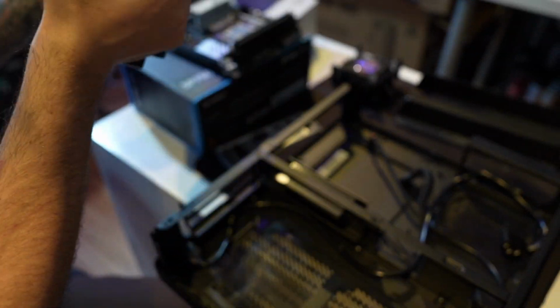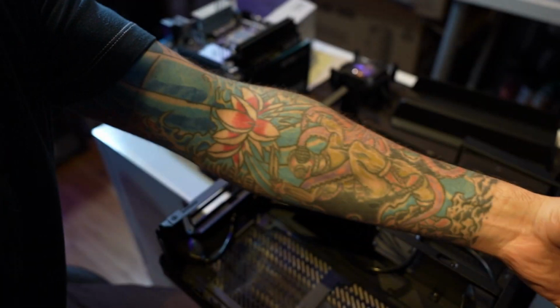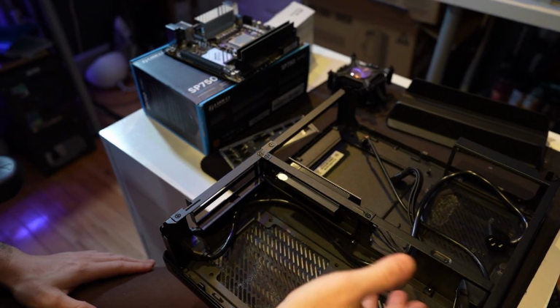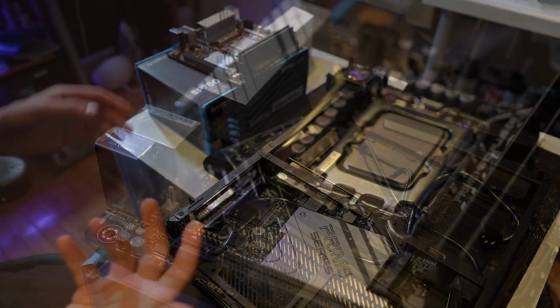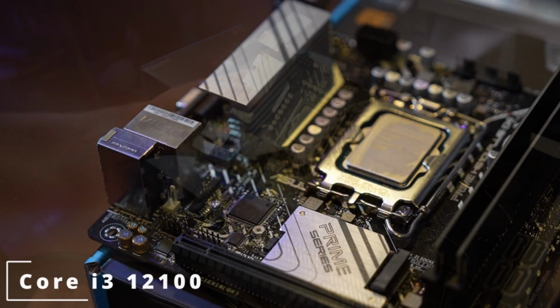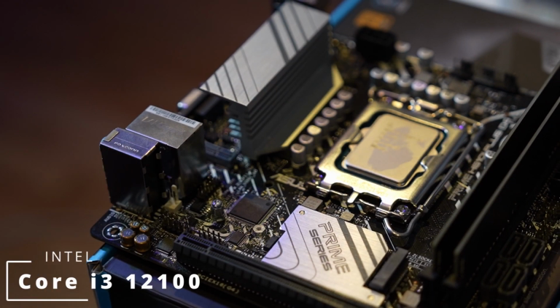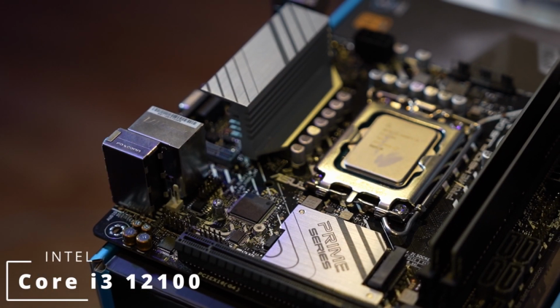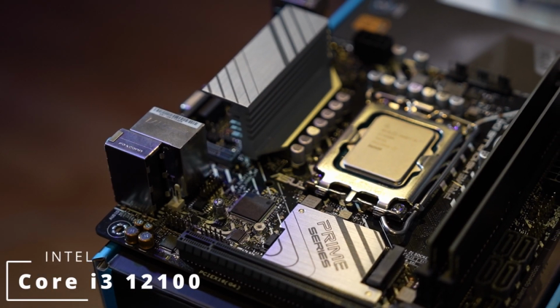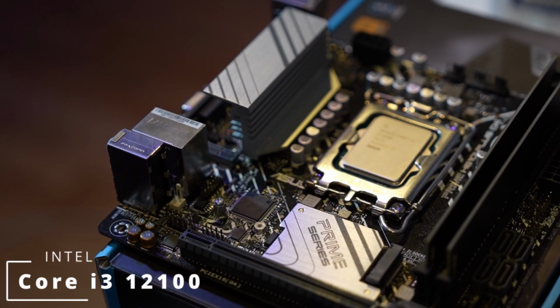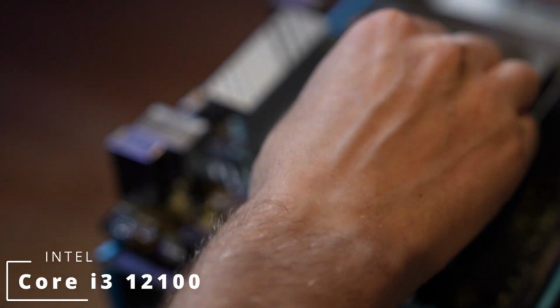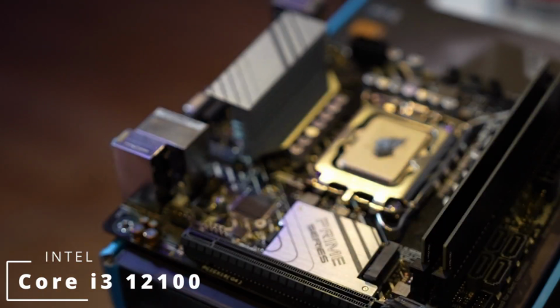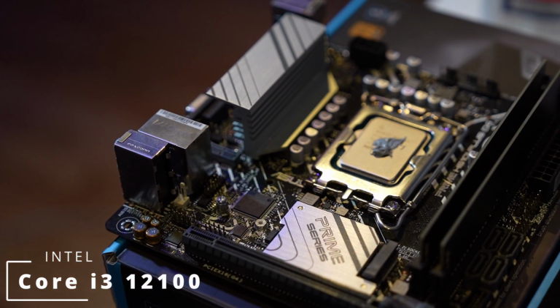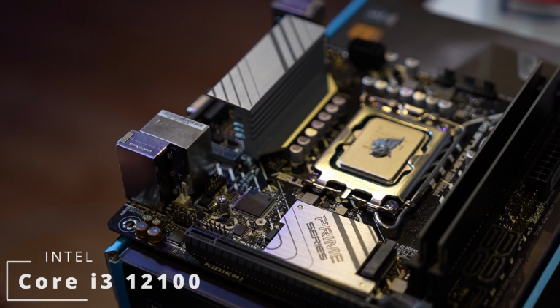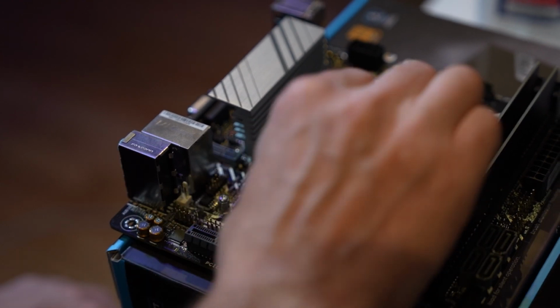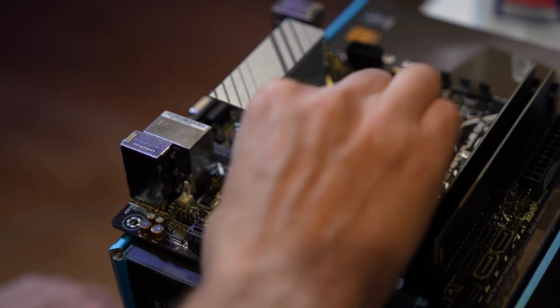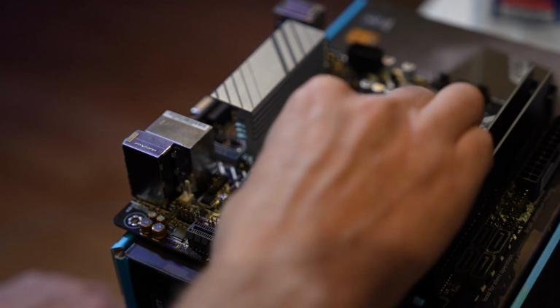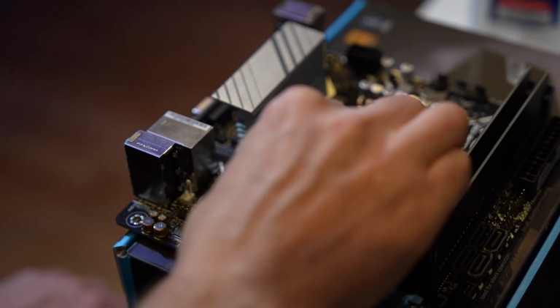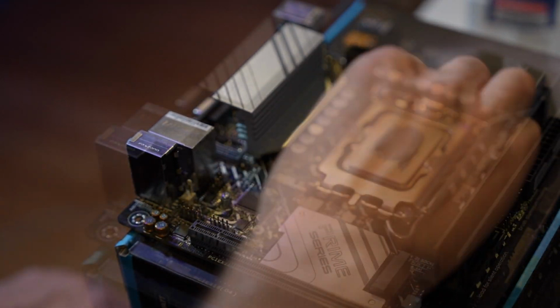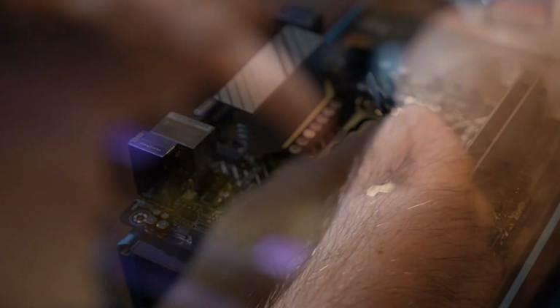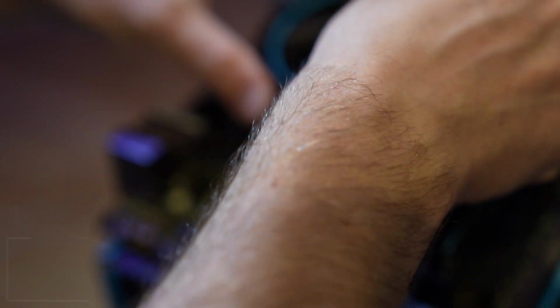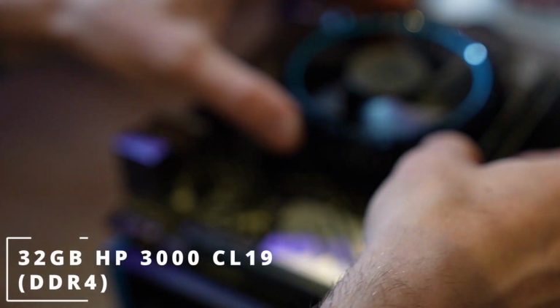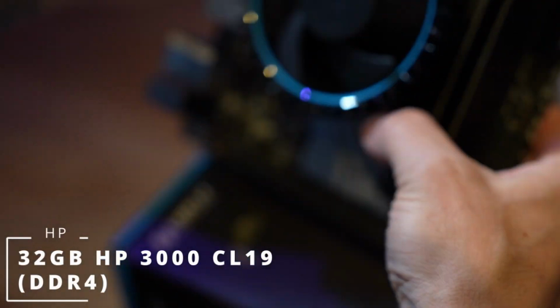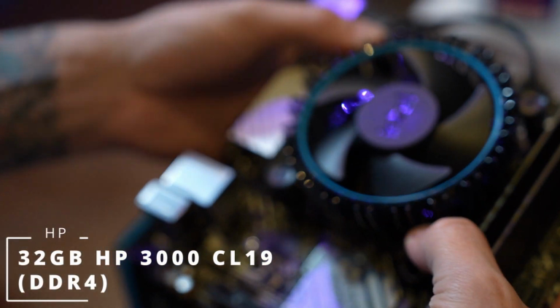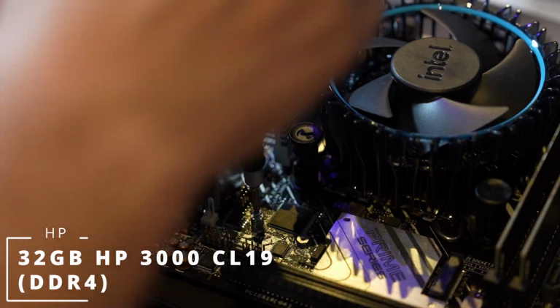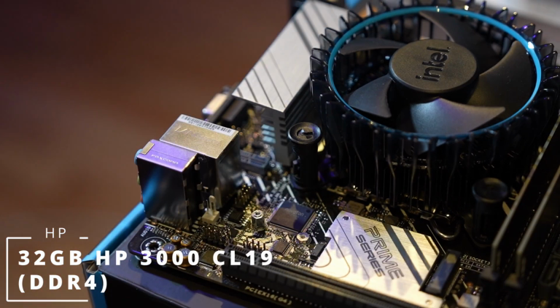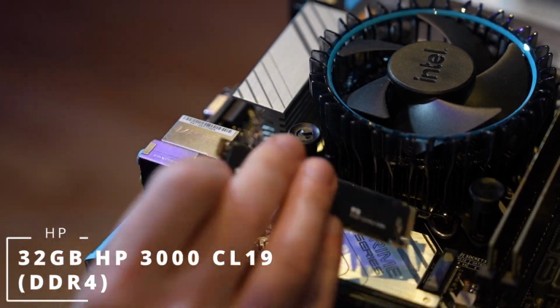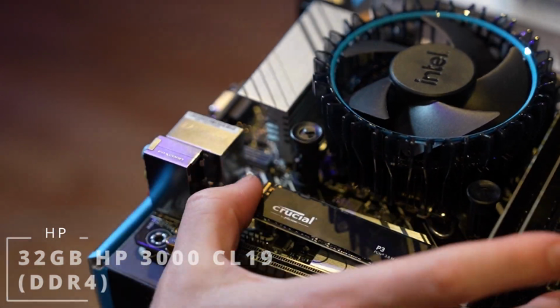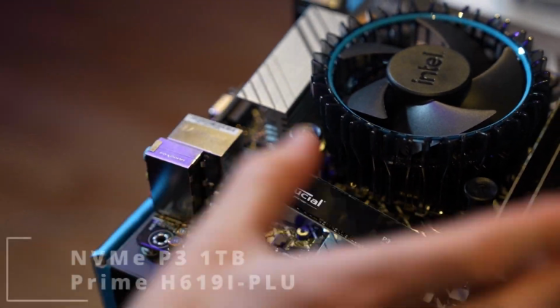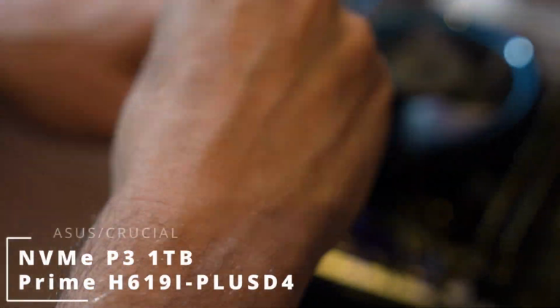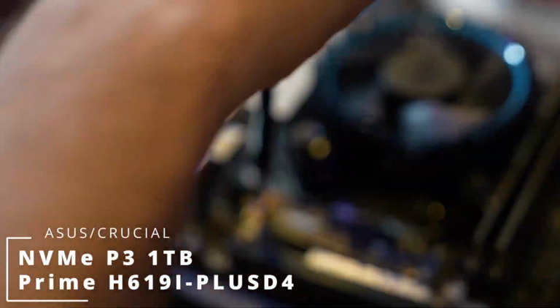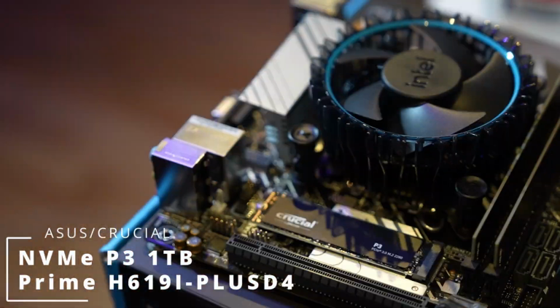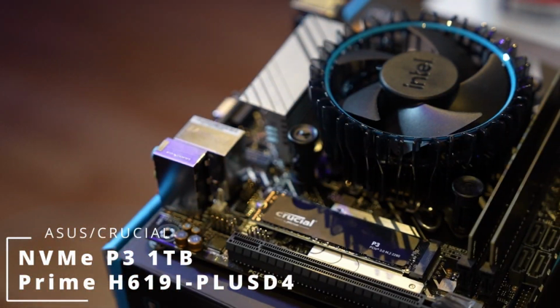We're going to be using an i3-12100, which is not the fastest but a decent quad-core processor, along with 32 gigs of DDR4, a Crucial P3 drive, and an Asus Prime motherboard.